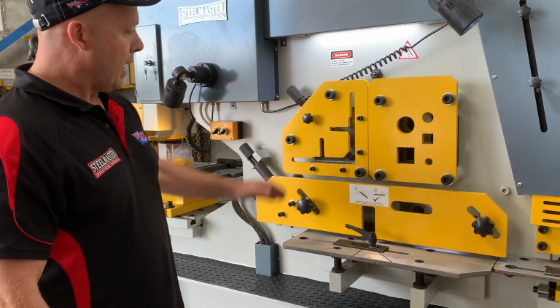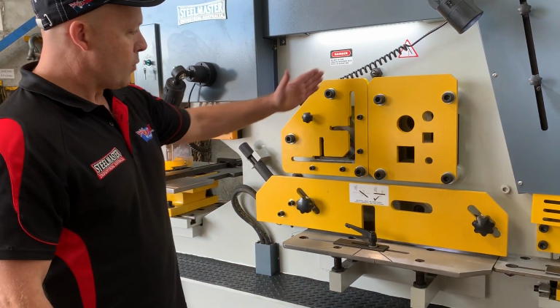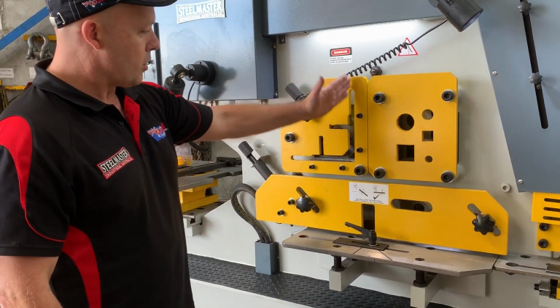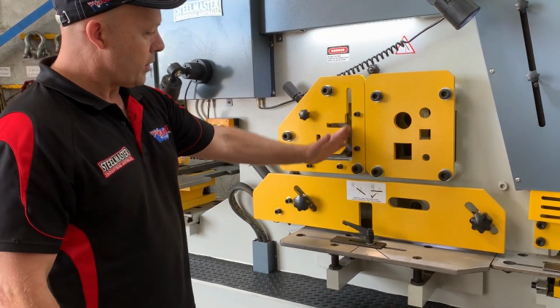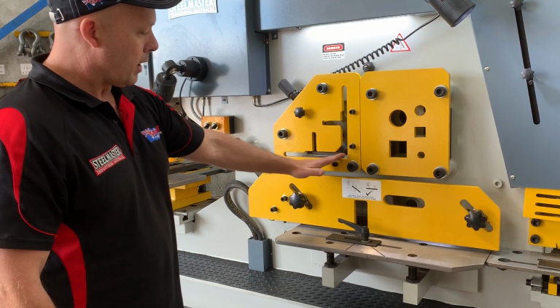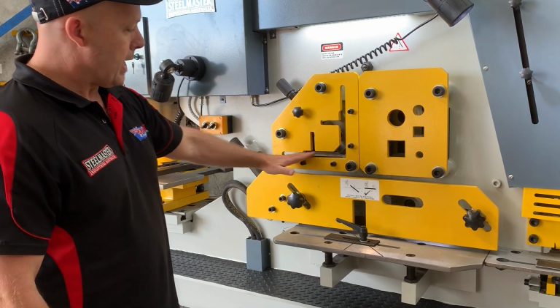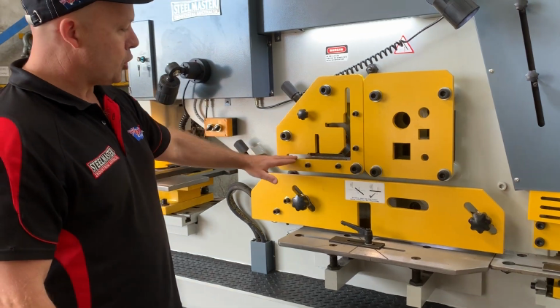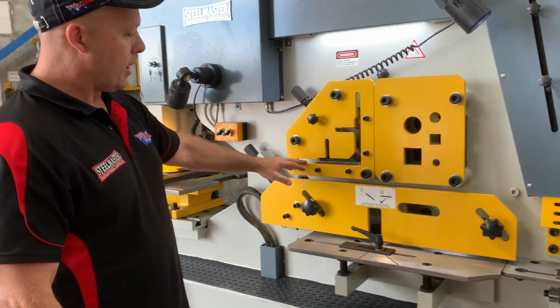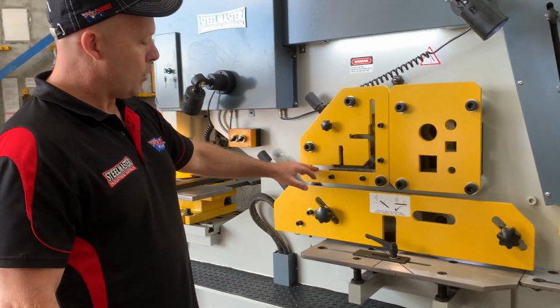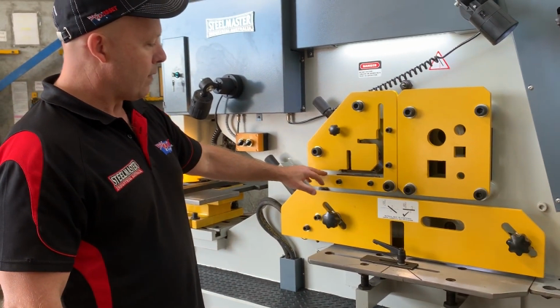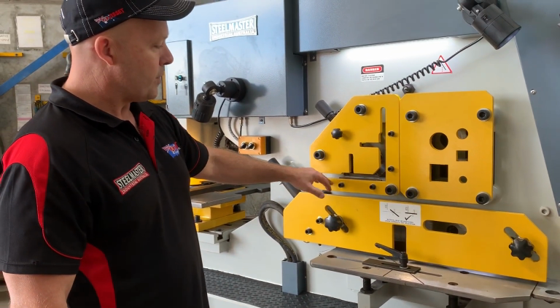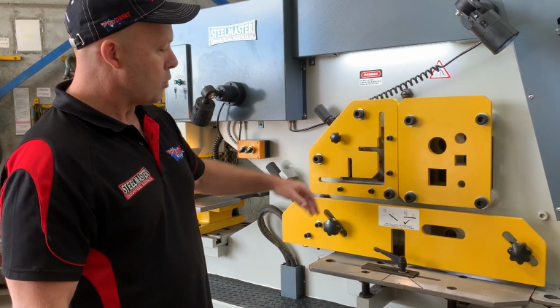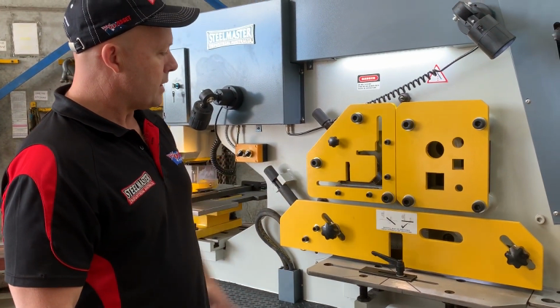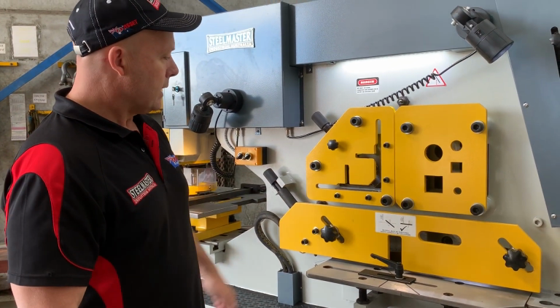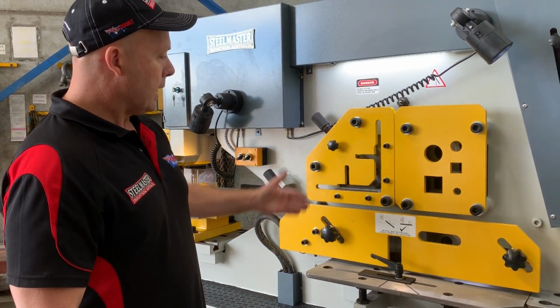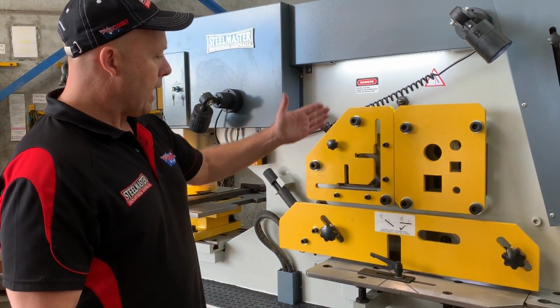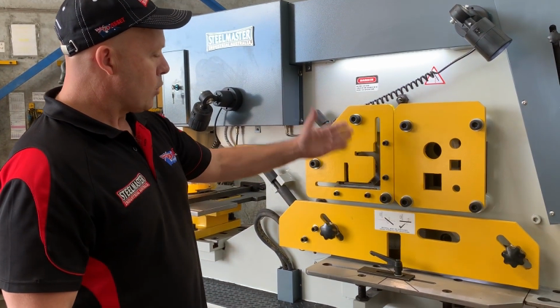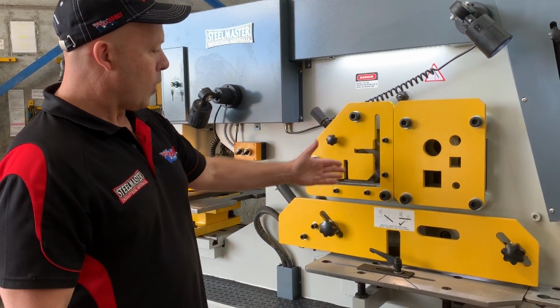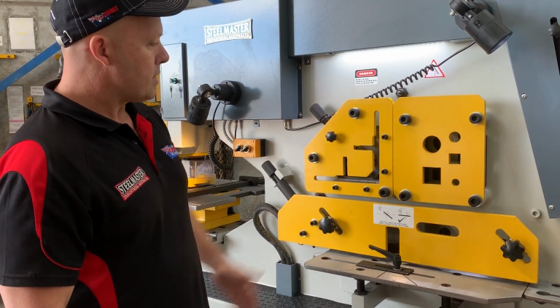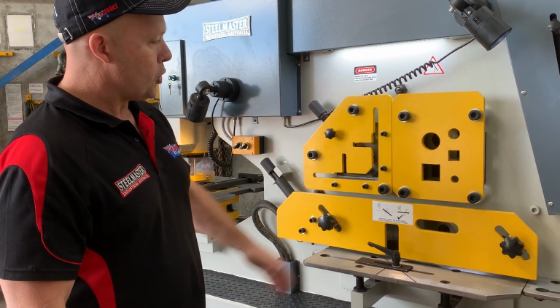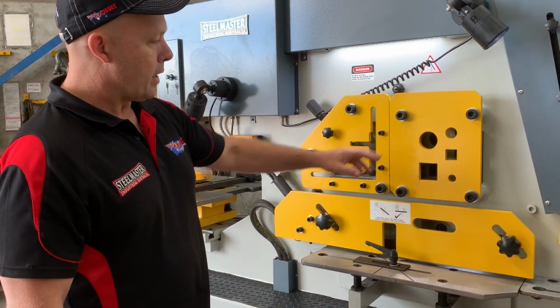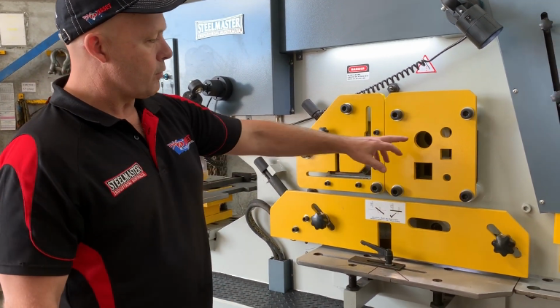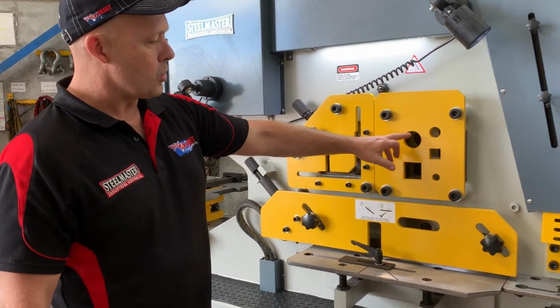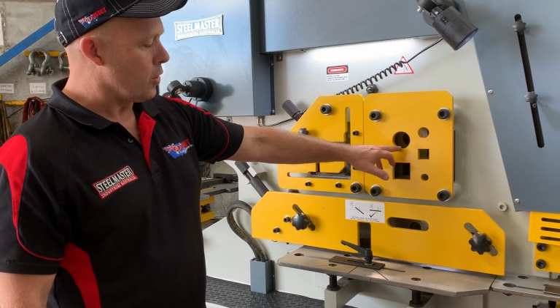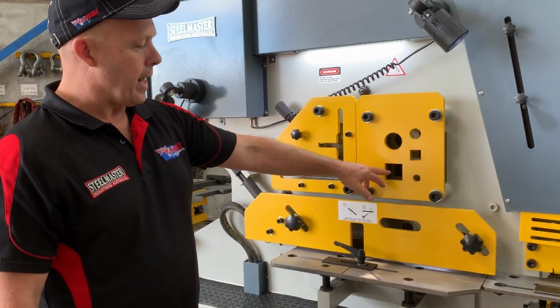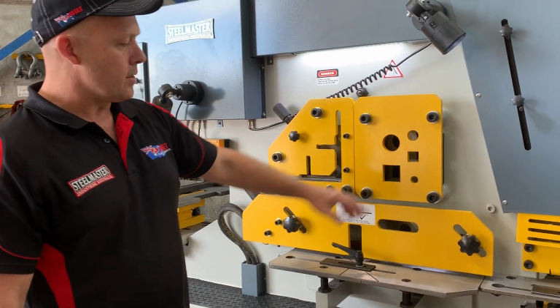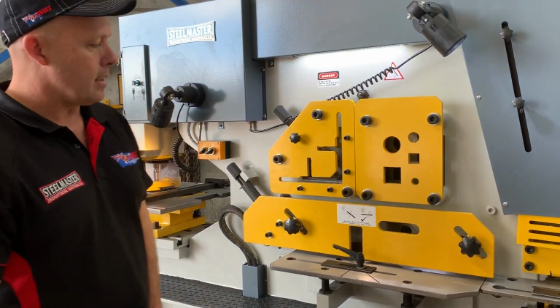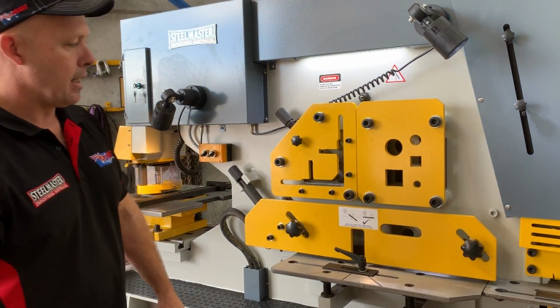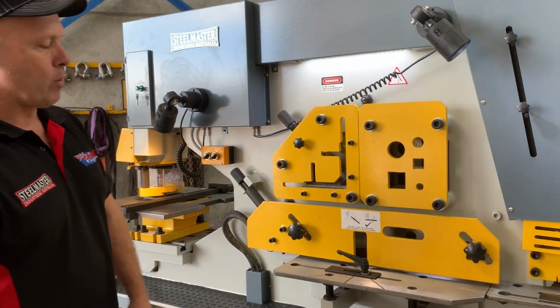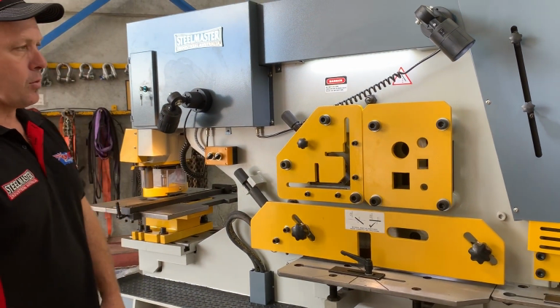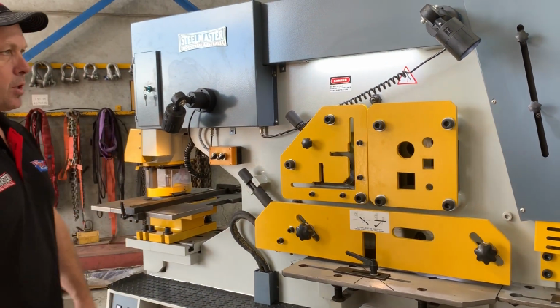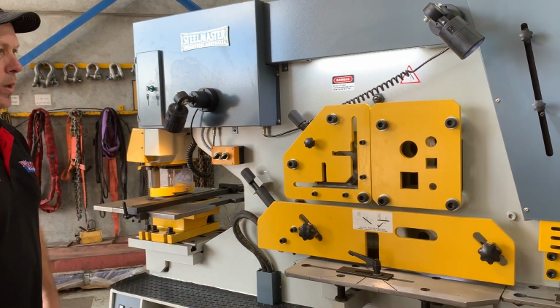We've also got a large 150 multi-angle cropping station and of course solid round and square bar cropping.